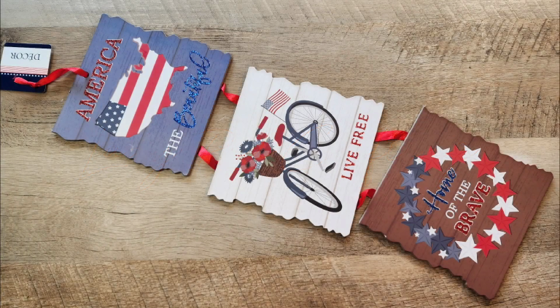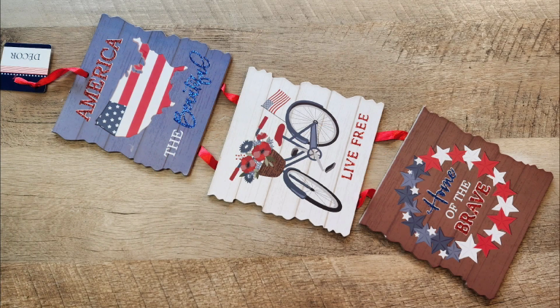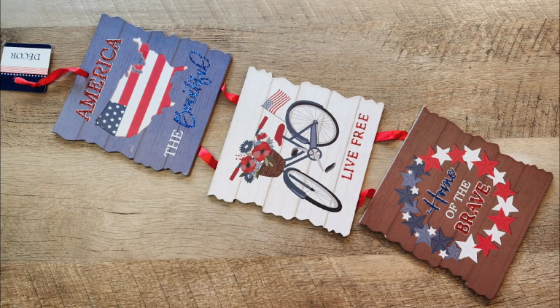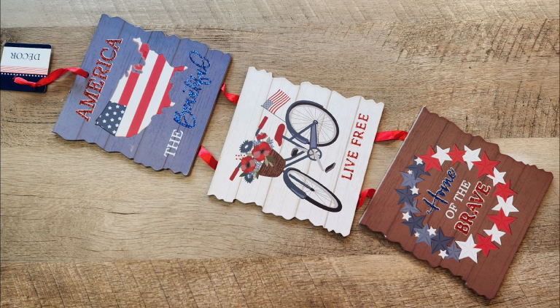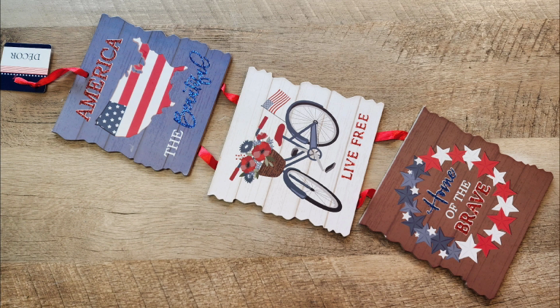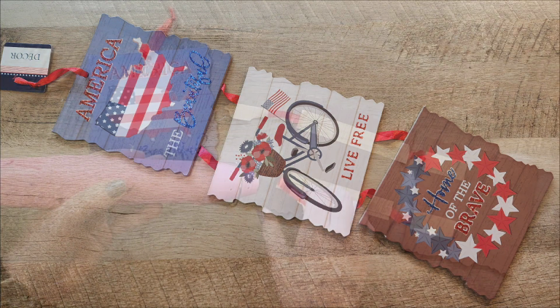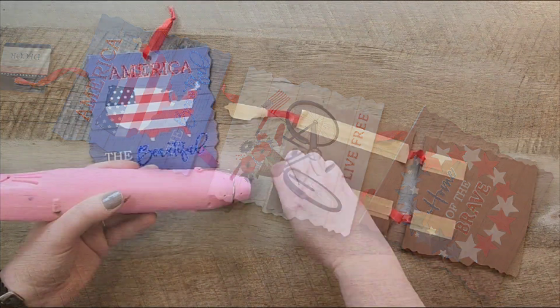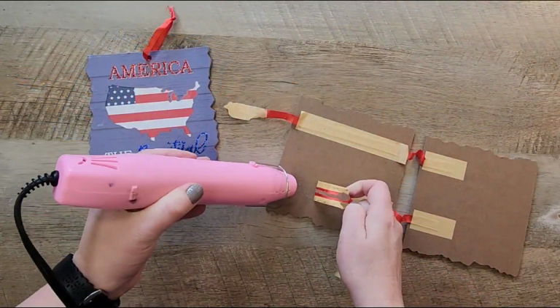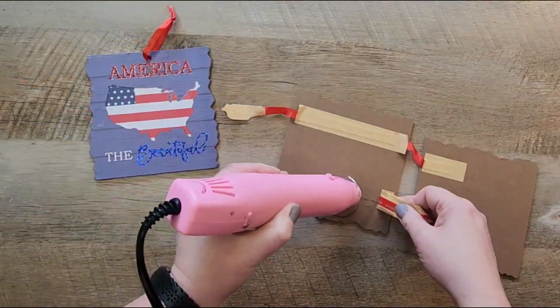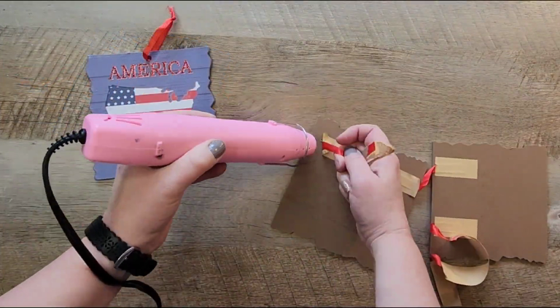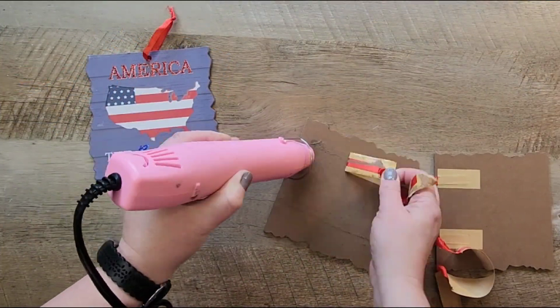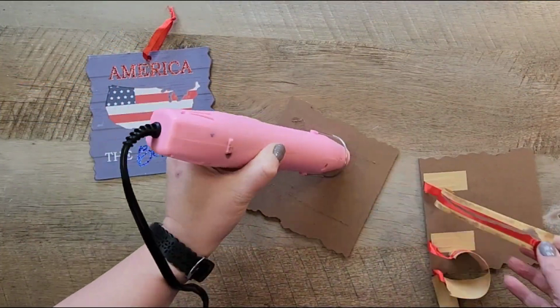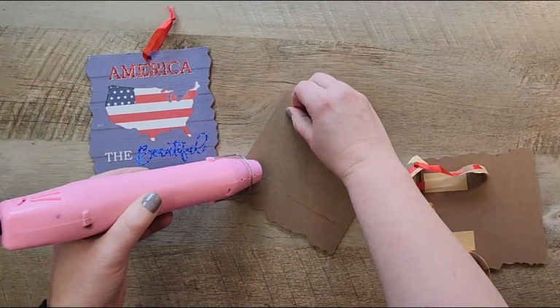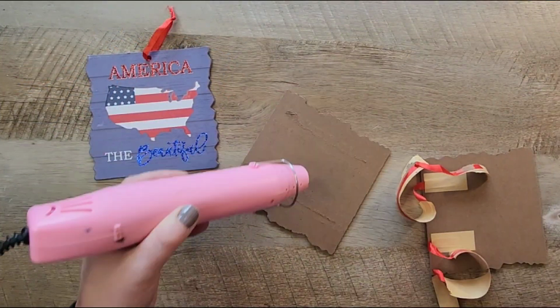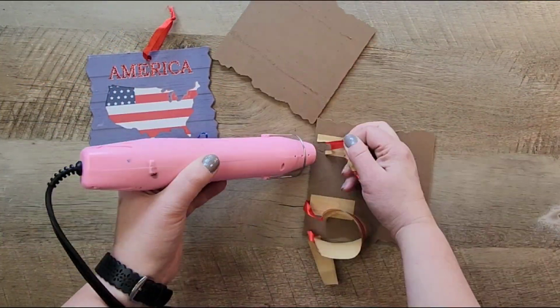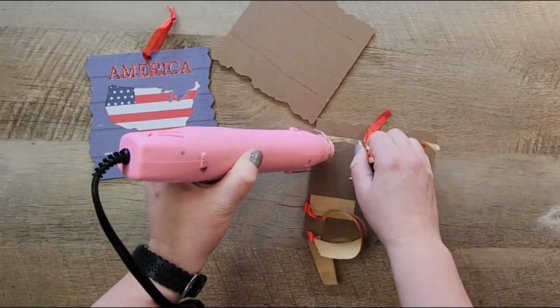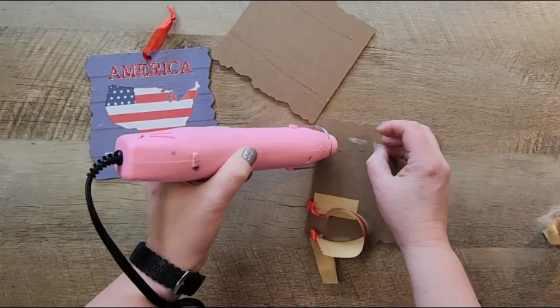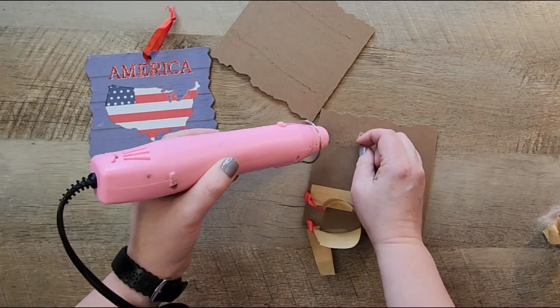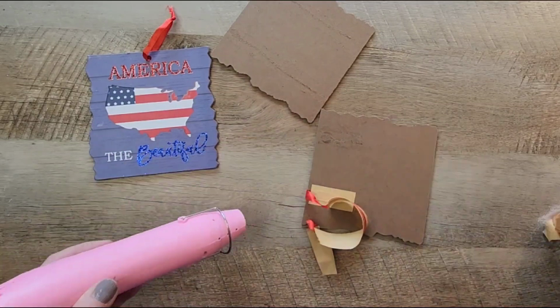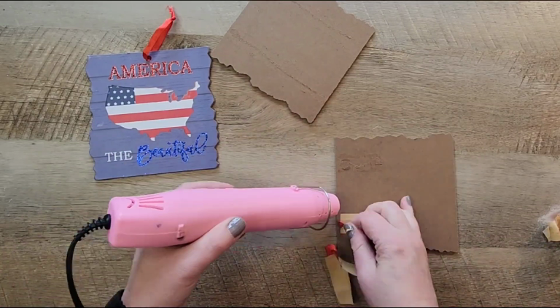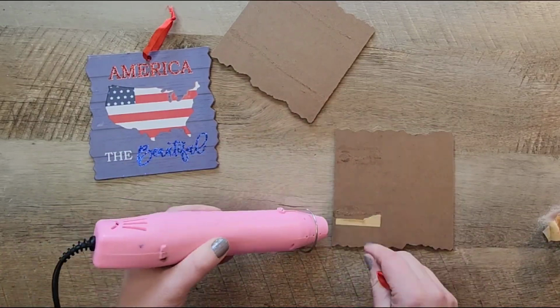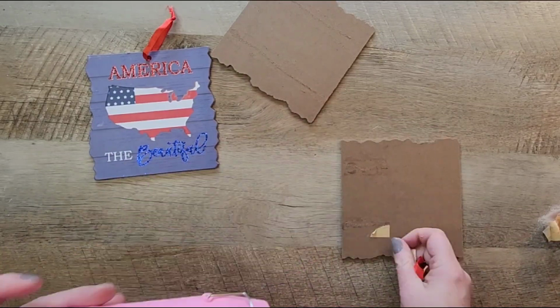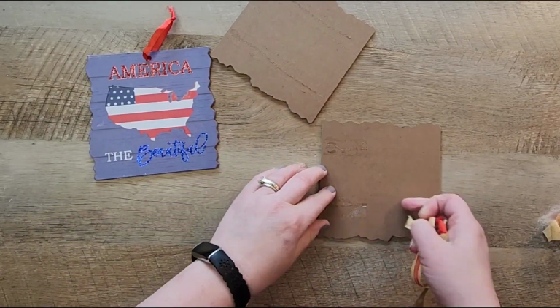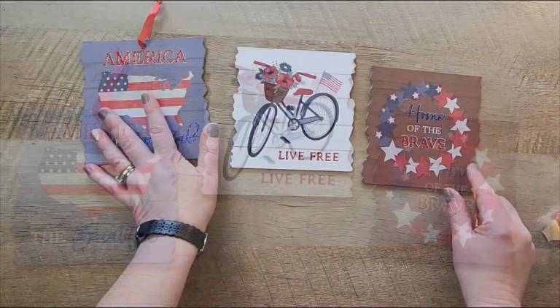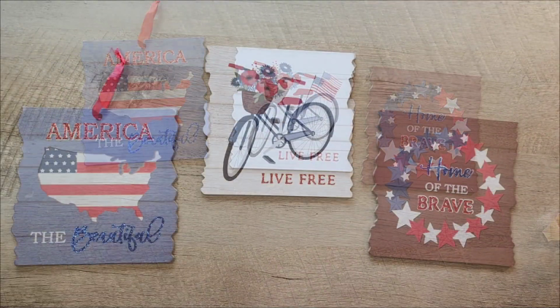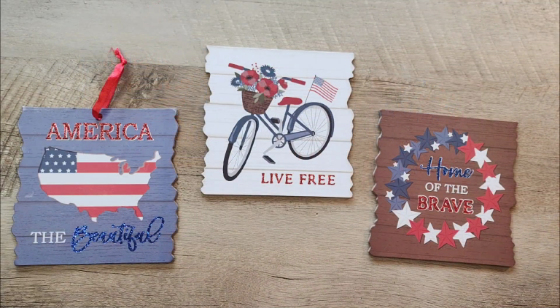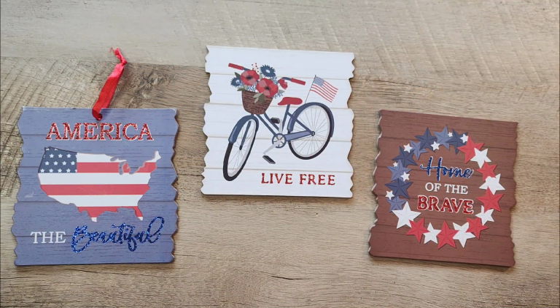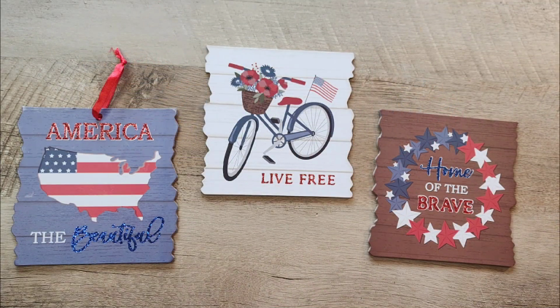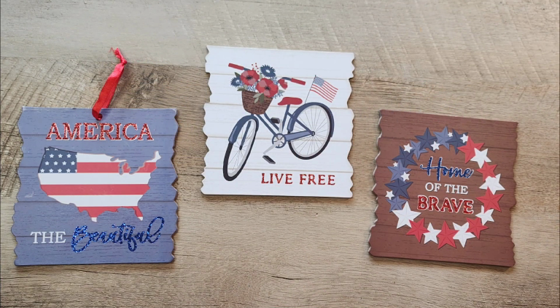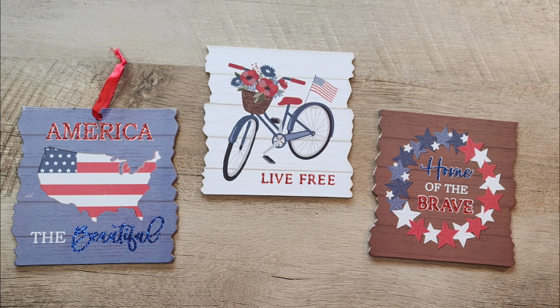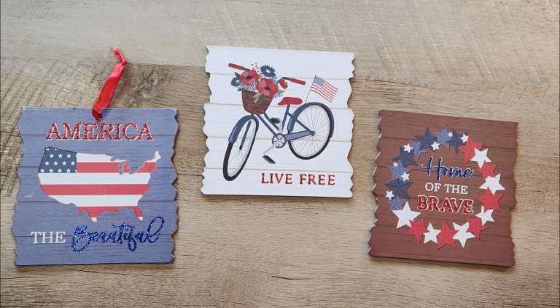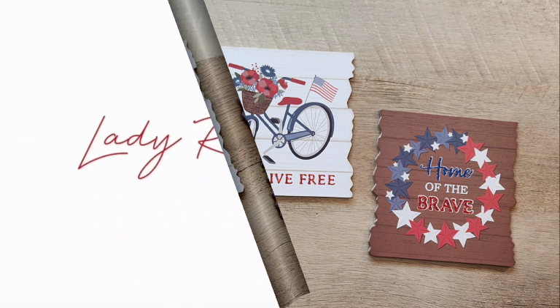Hello and welcome to Lady Red Crafting. Today we're going to take this Dollar Tree sign and deconstruct it and make three different crafts. Let's get started with craft number one.